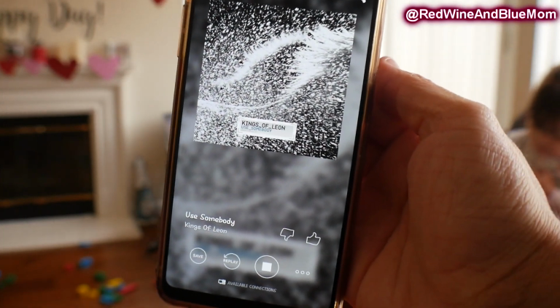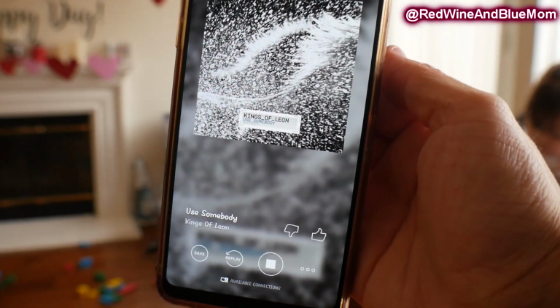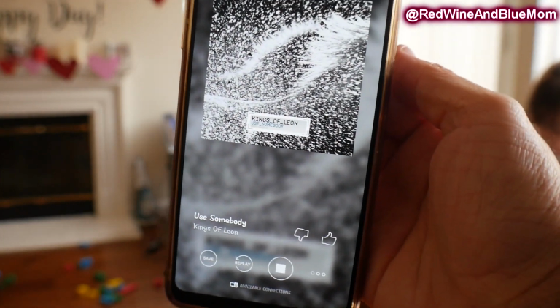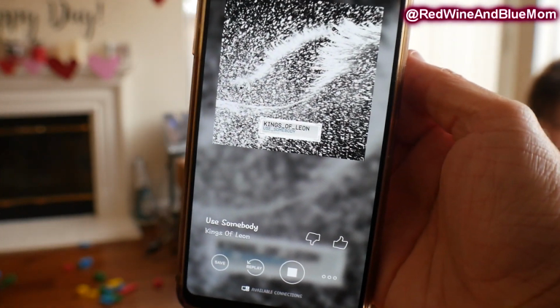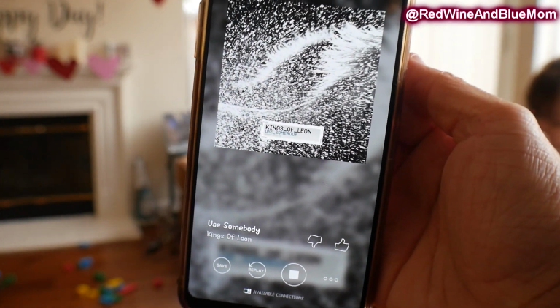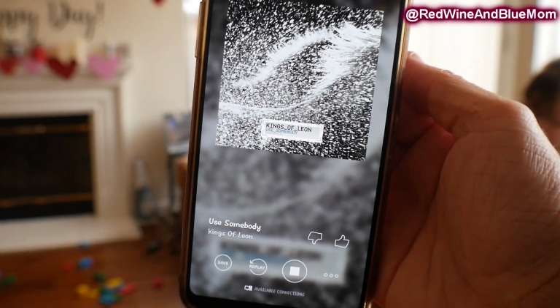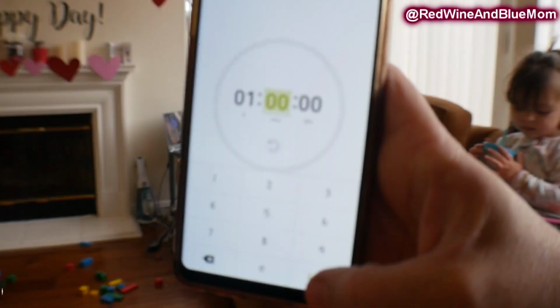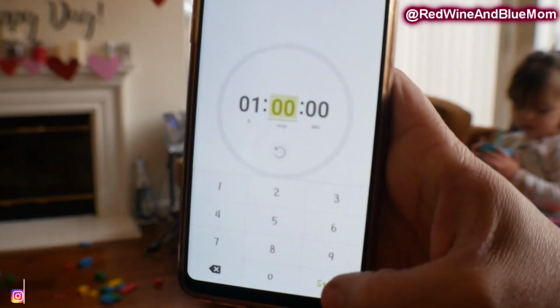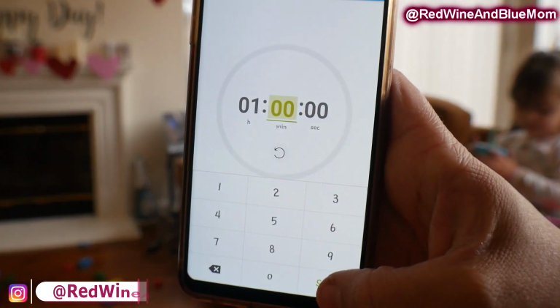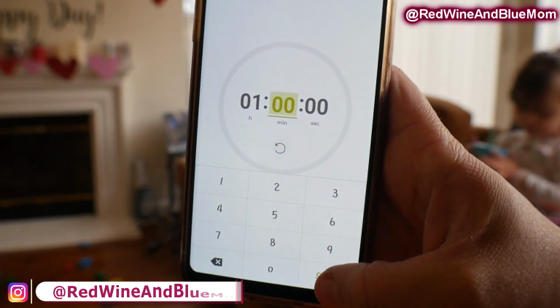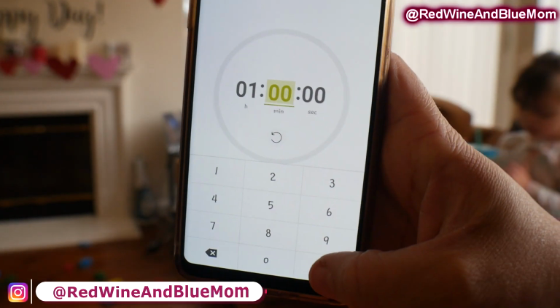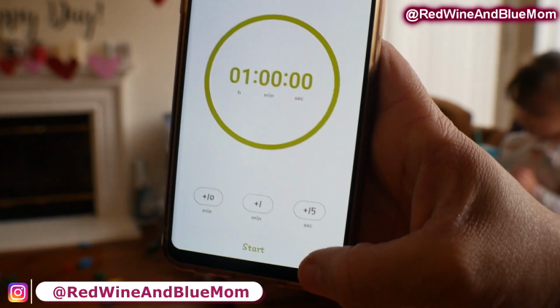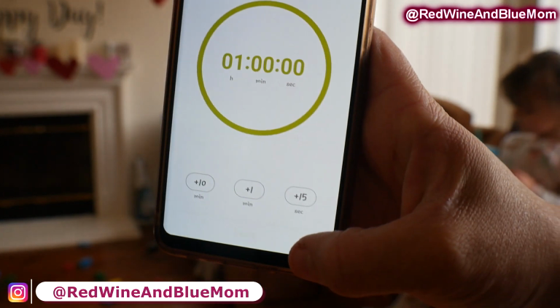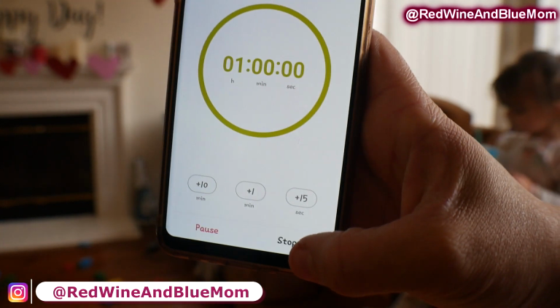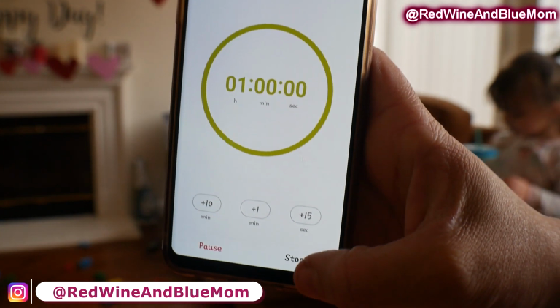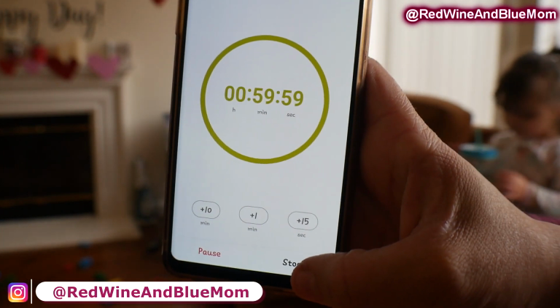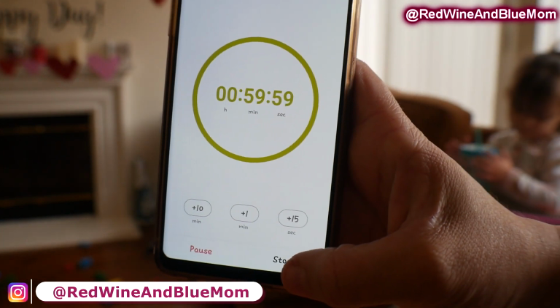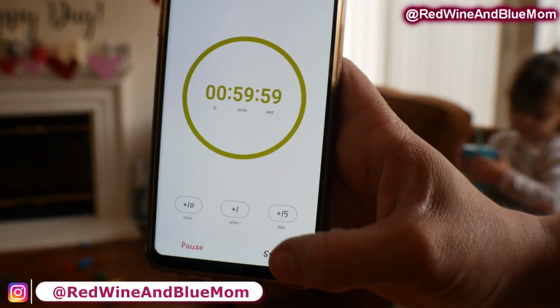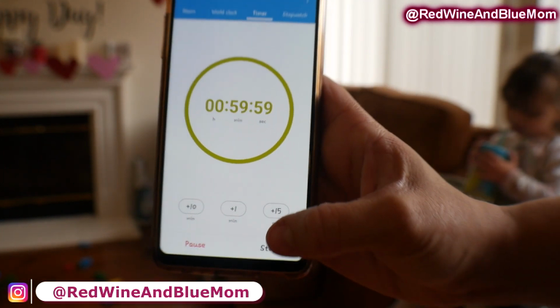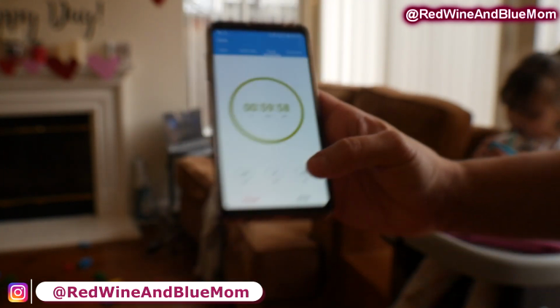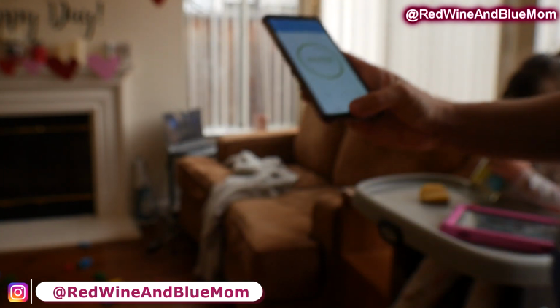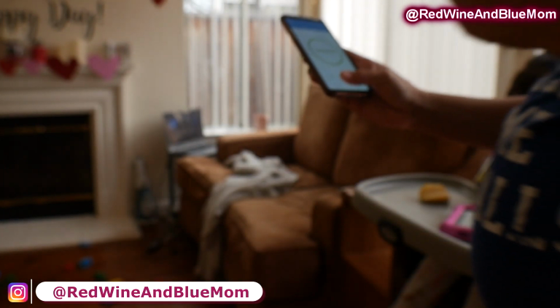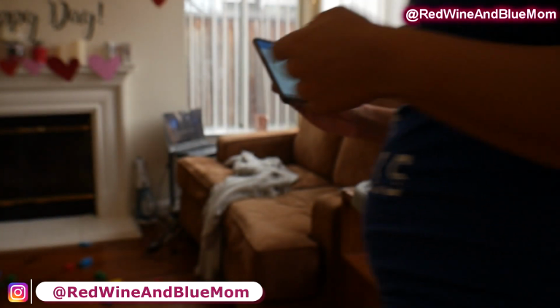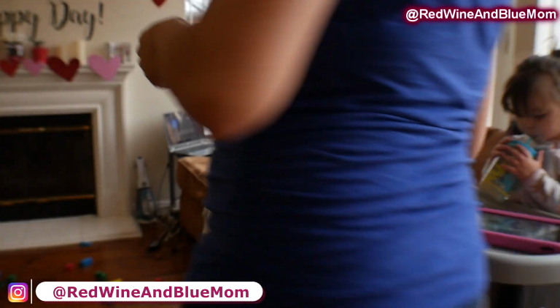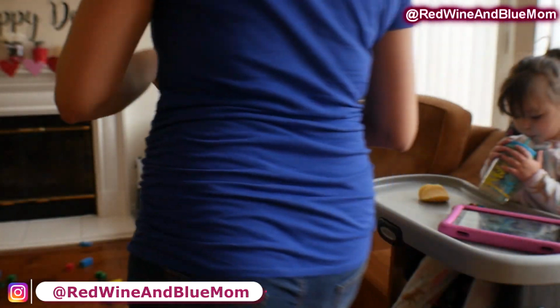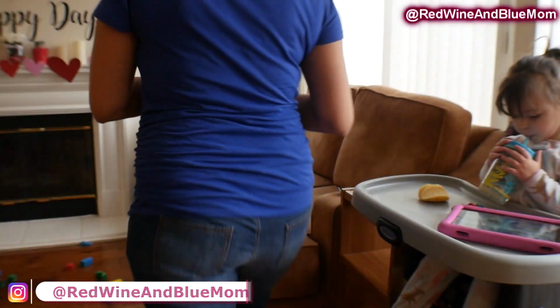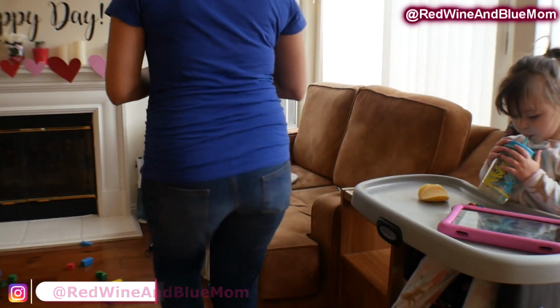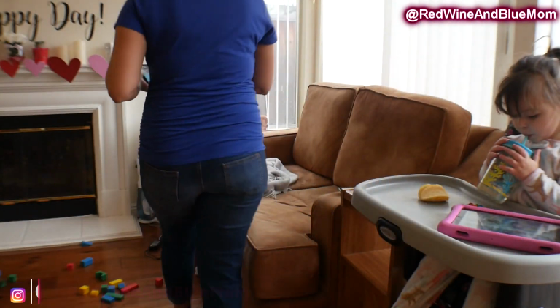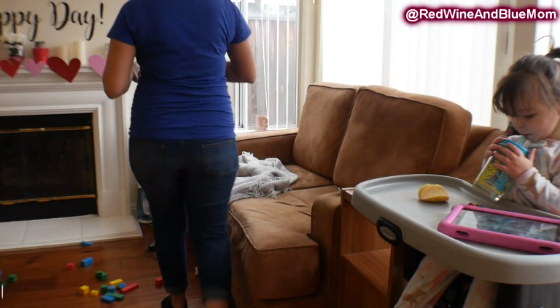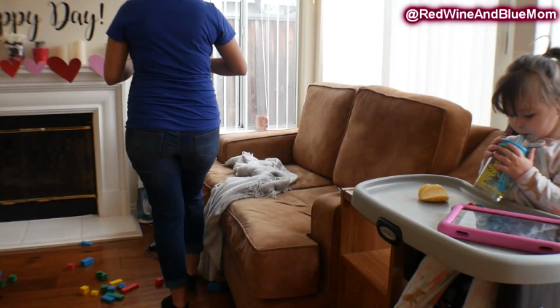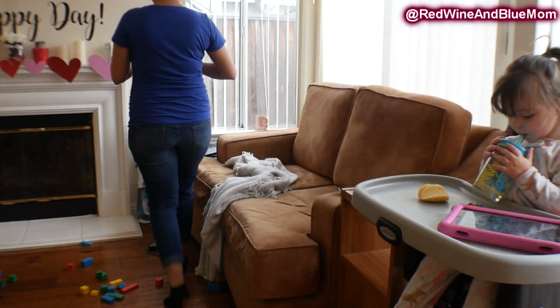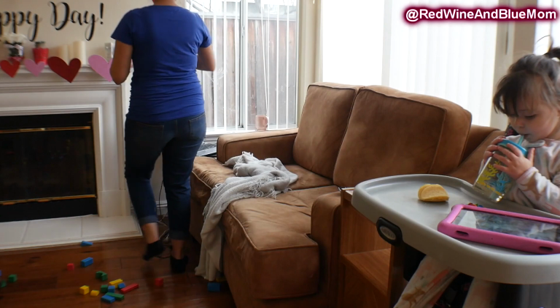To get started with this power hour I do put on some music and I put on a timer — this way it keeps me on track and I don't try to clean my entire house.